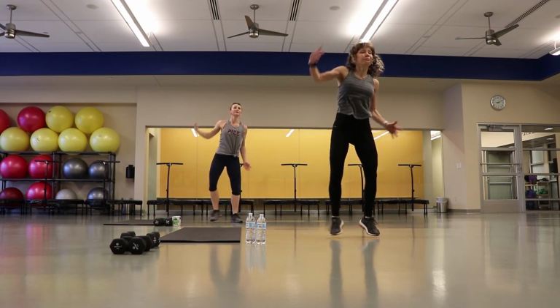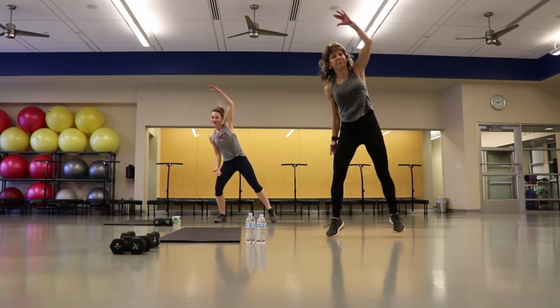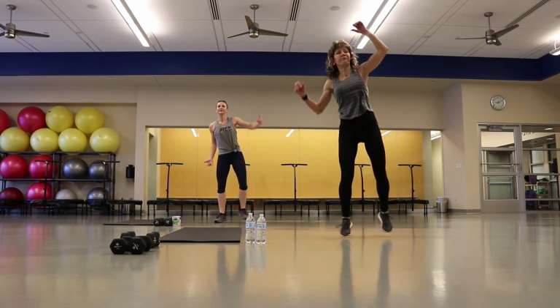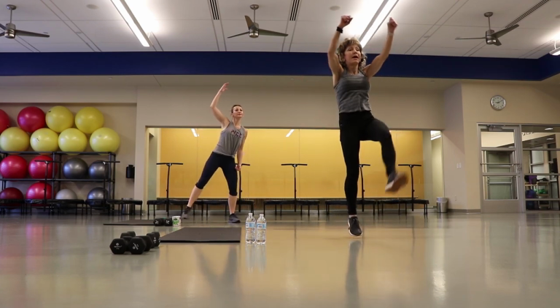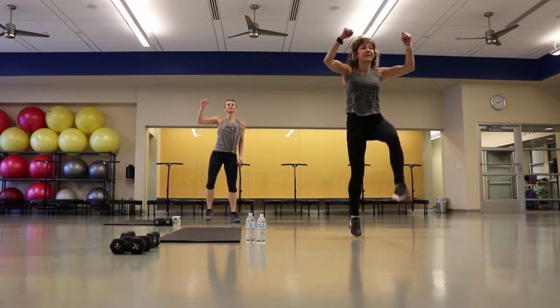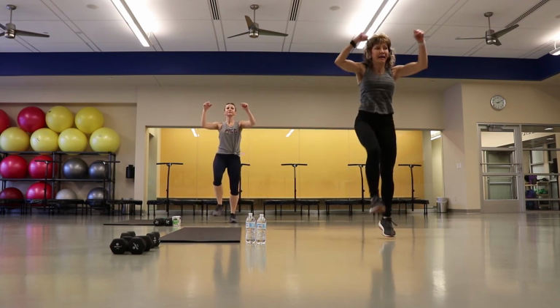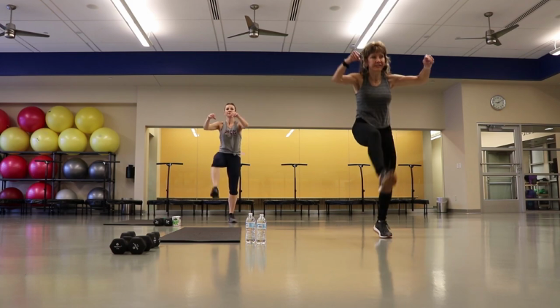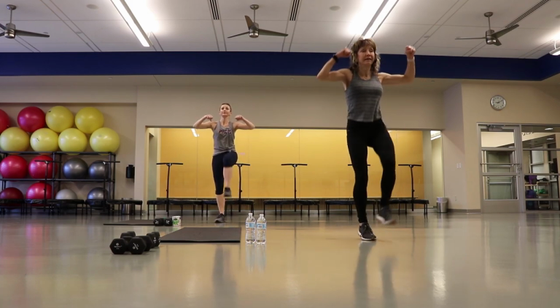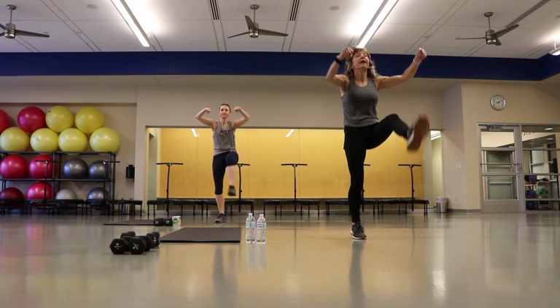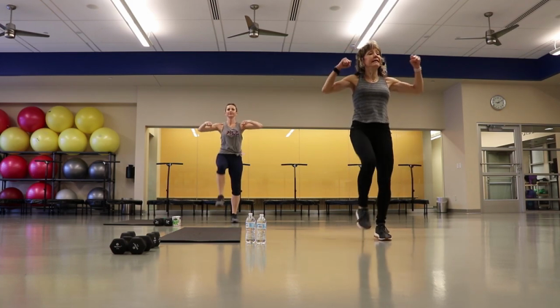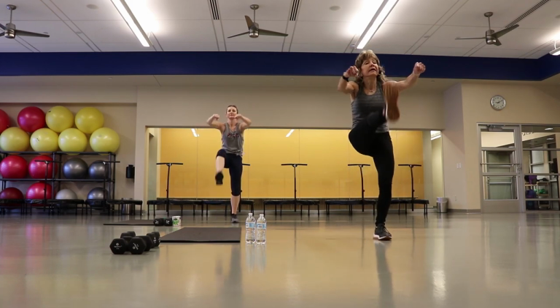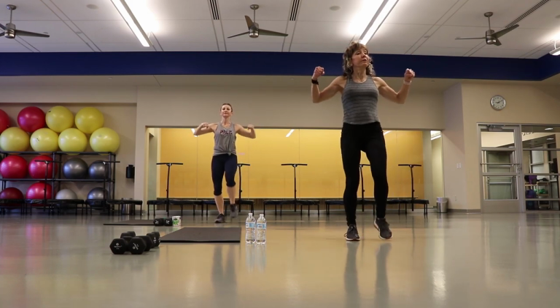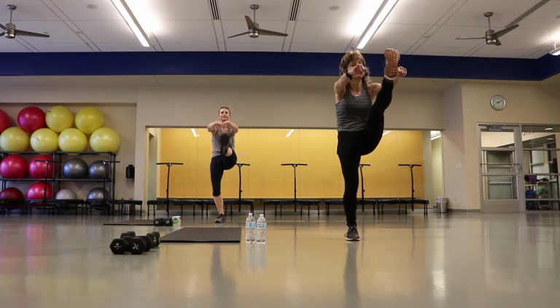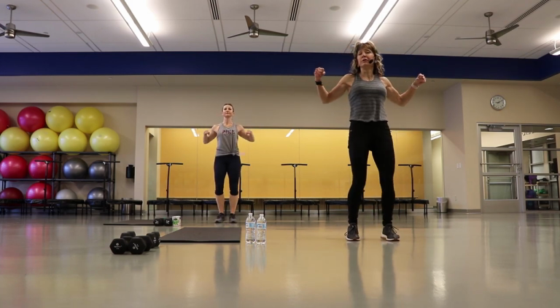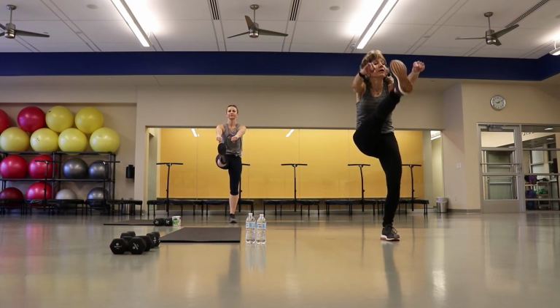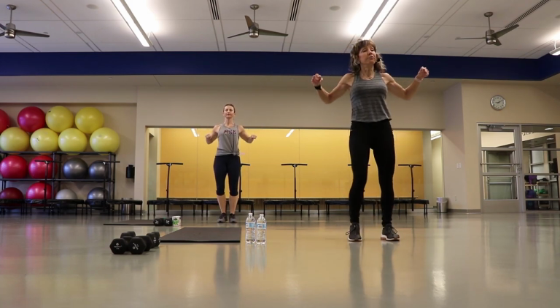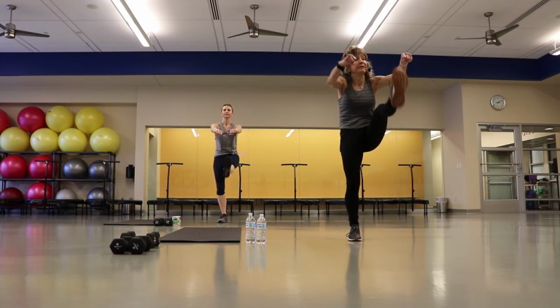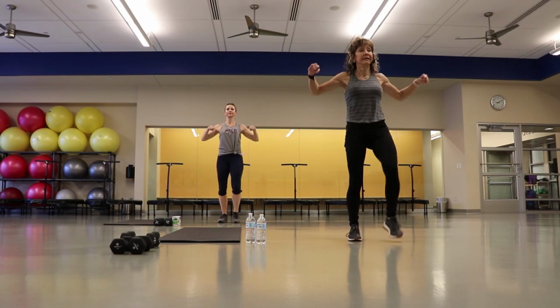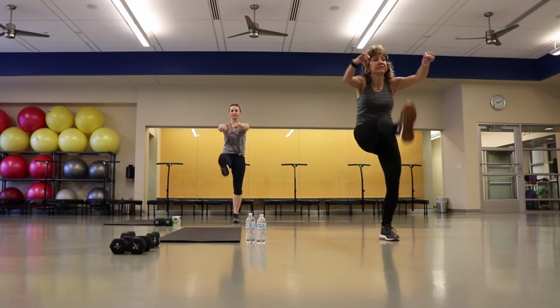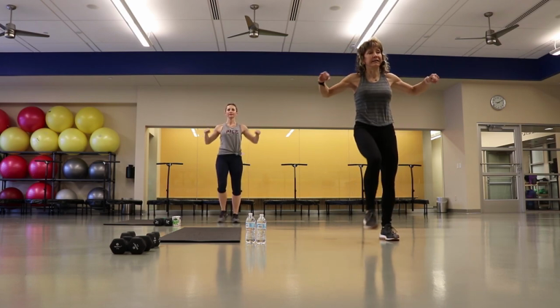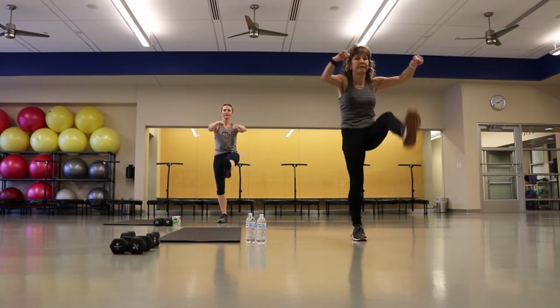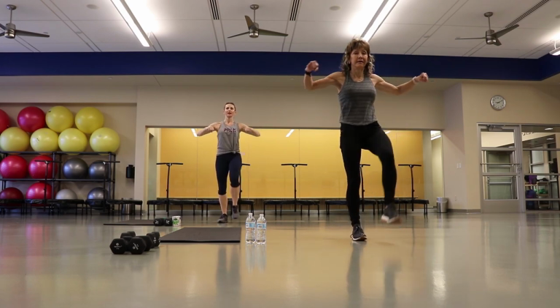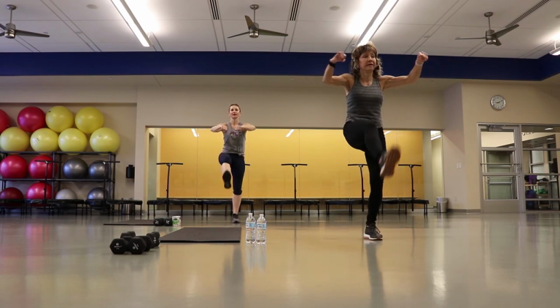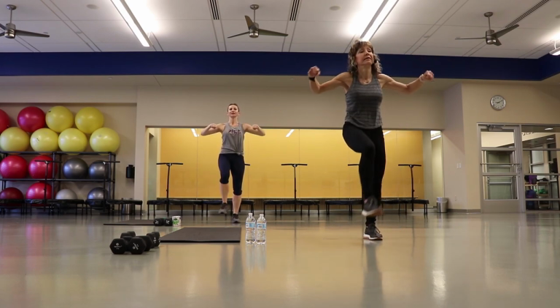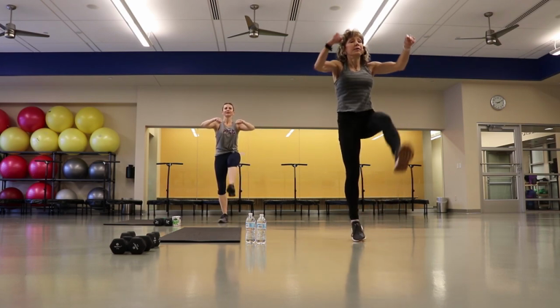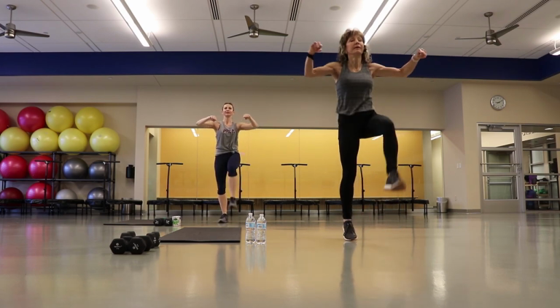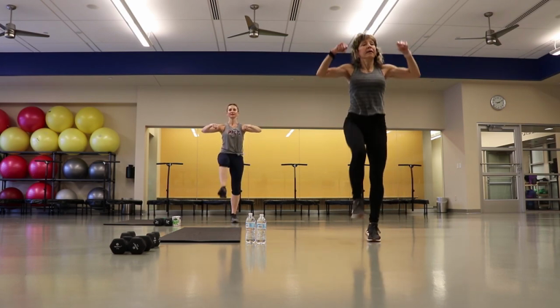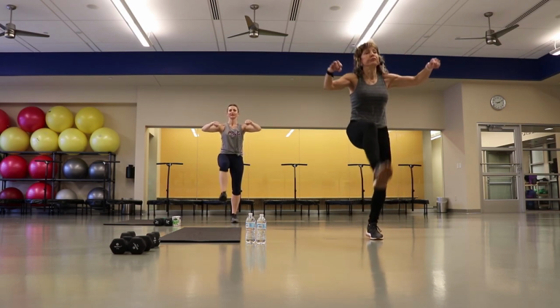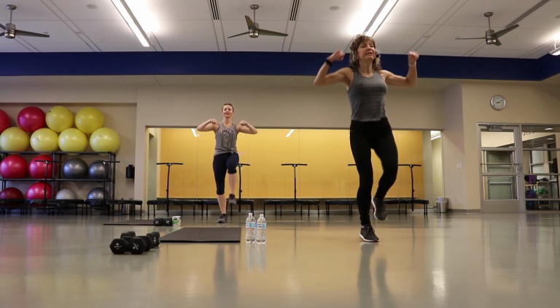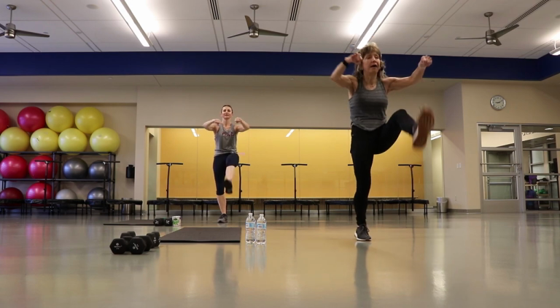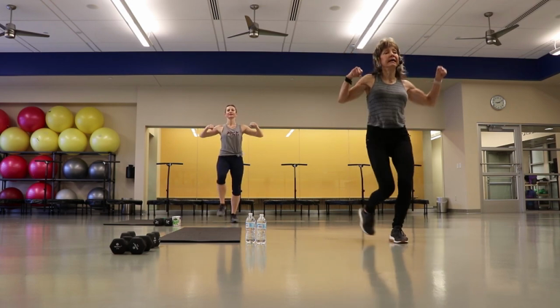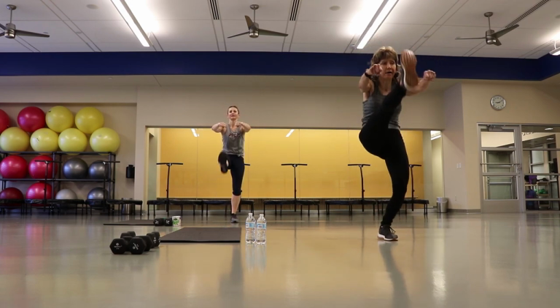We're going to switch it here, going front, outside. Again, if you want a lower level, don't jump it, just lift it. Use your breathing, out, out.